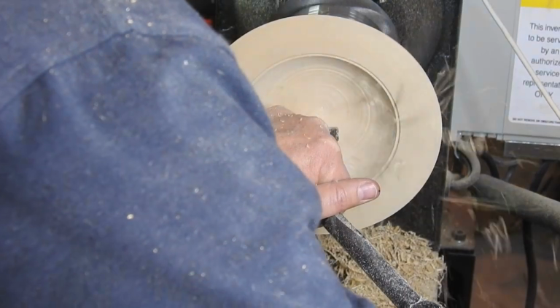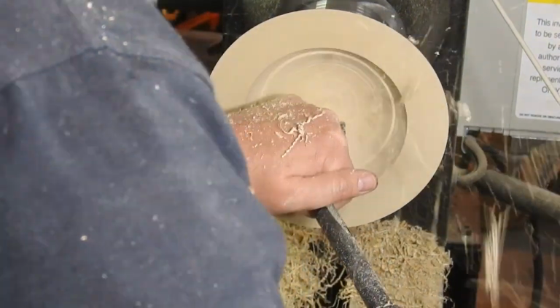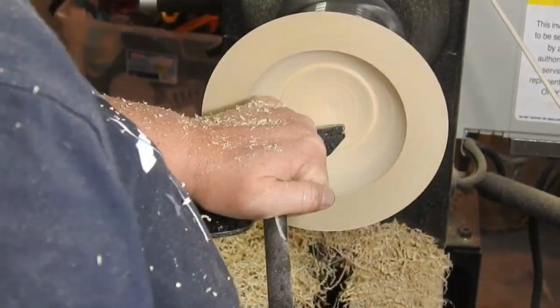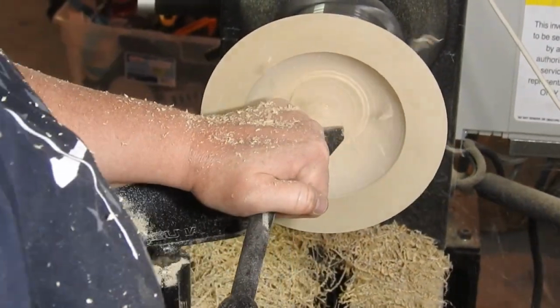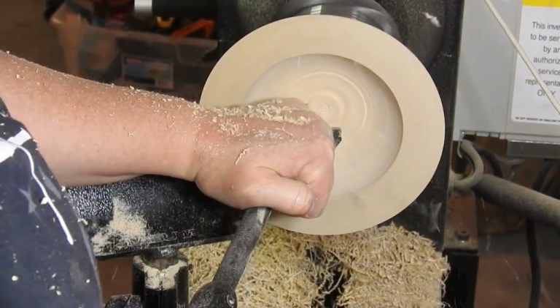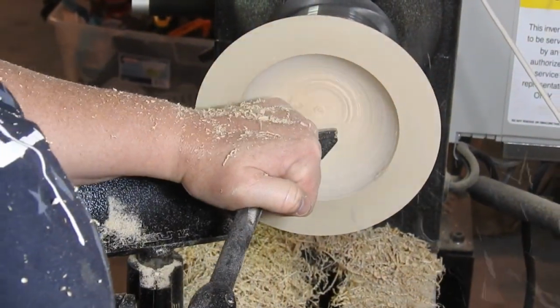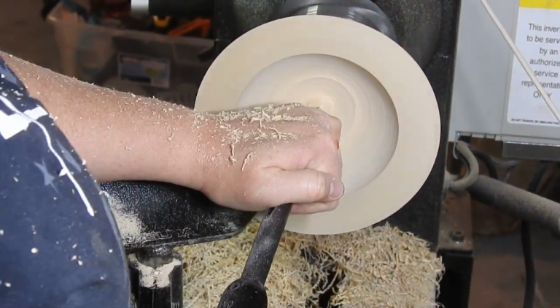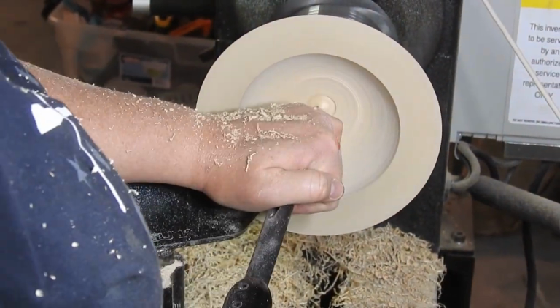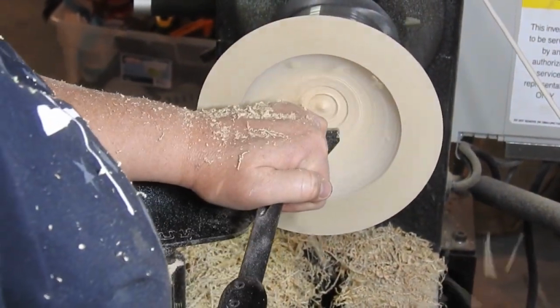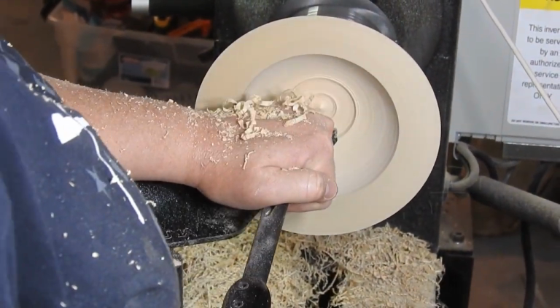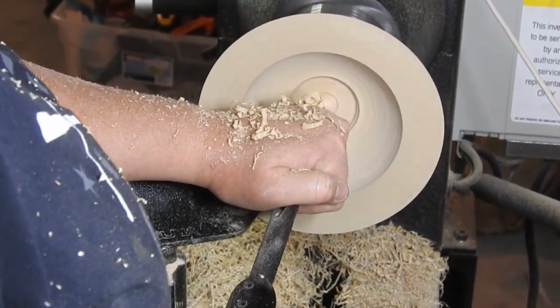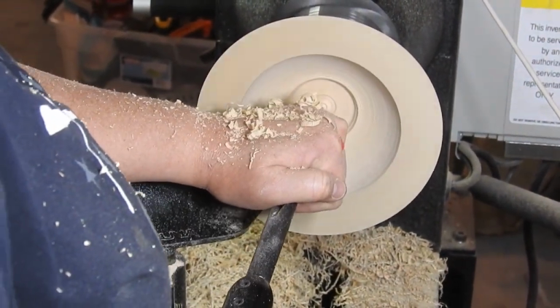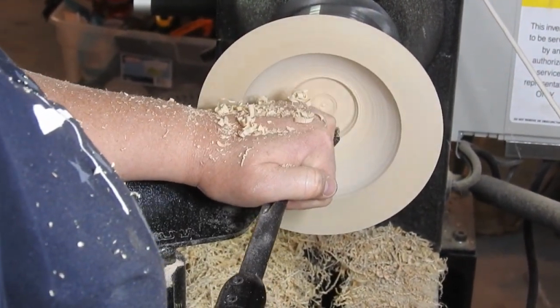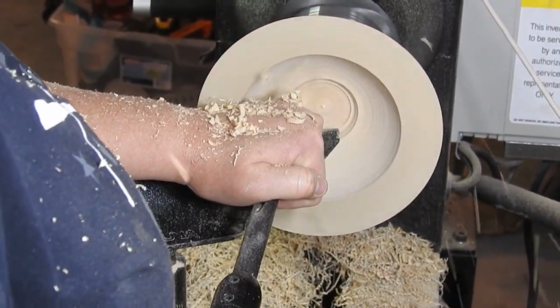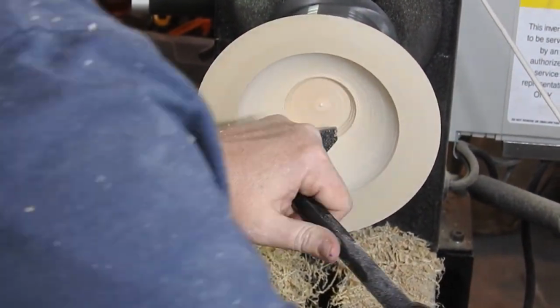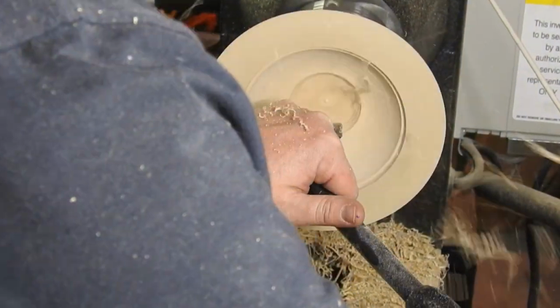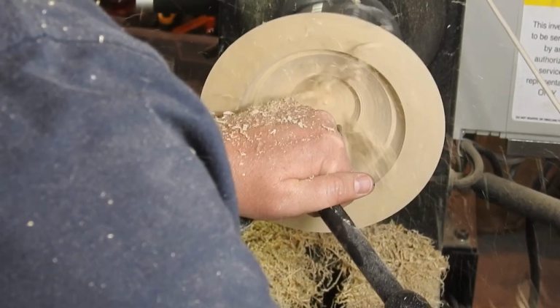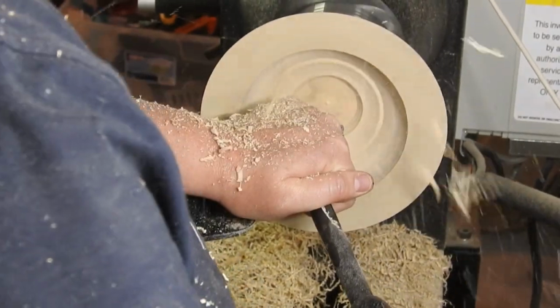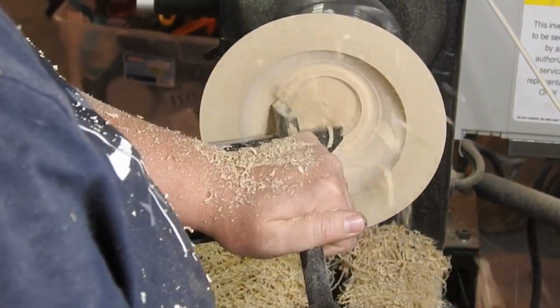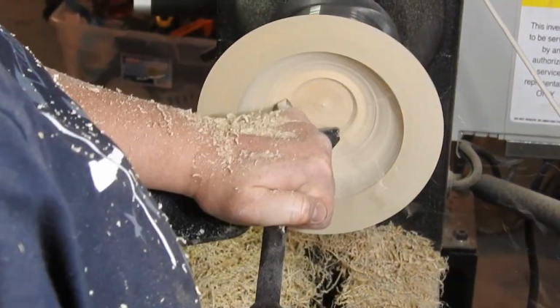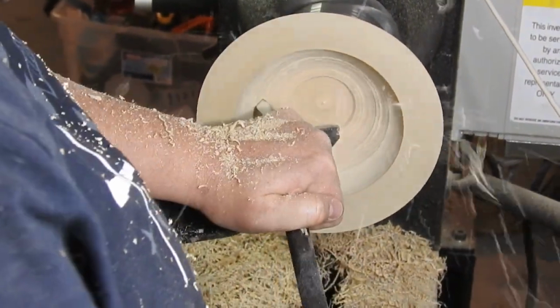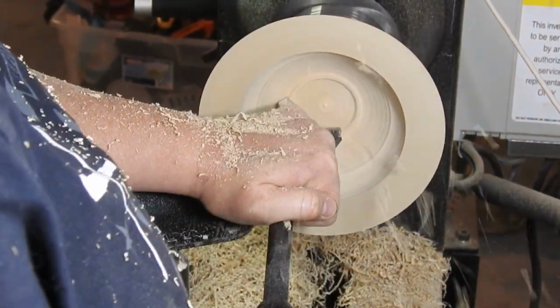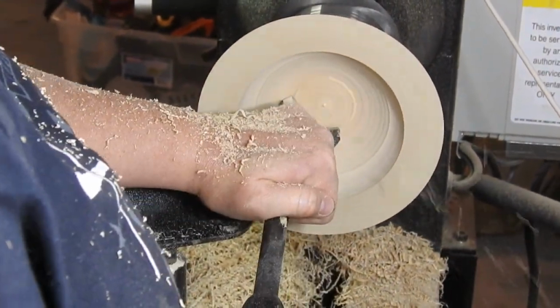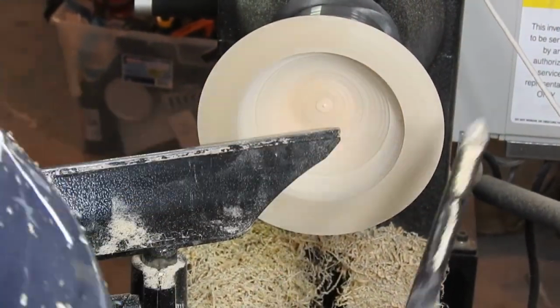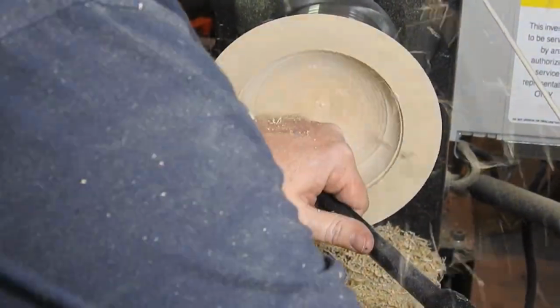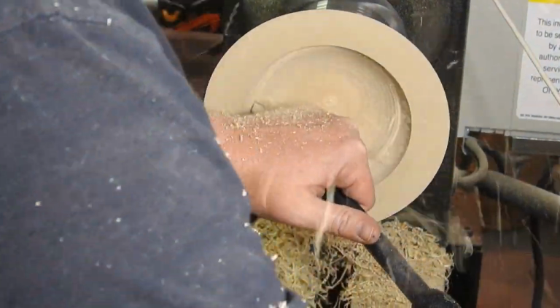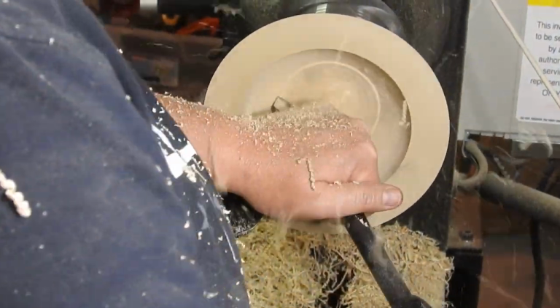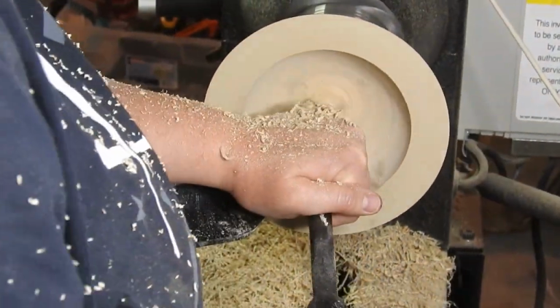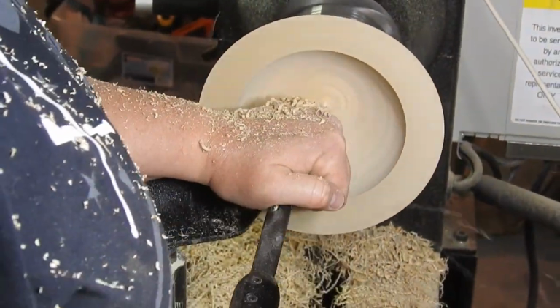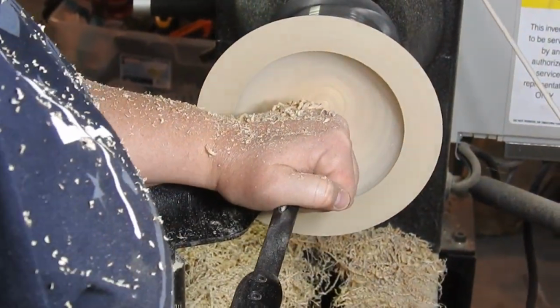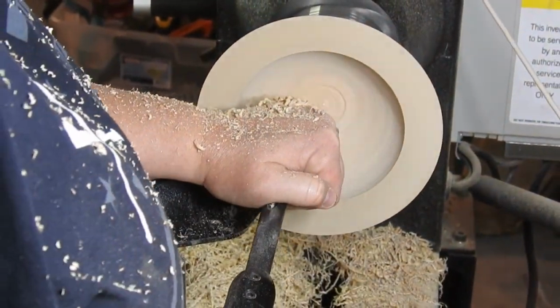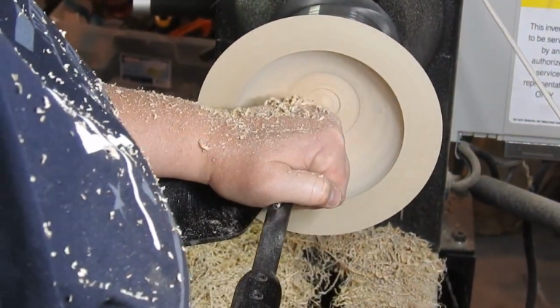And now back to the part that you can actually see. Here I am using my Thompson 5/8 inch bowl gouge to hollow out the middle of the bowl.